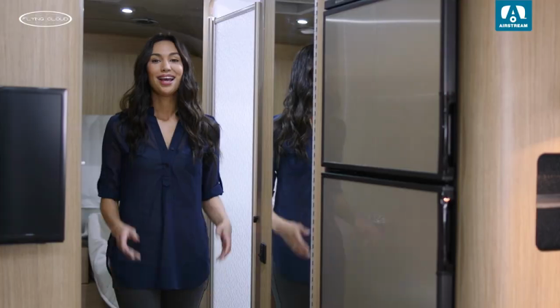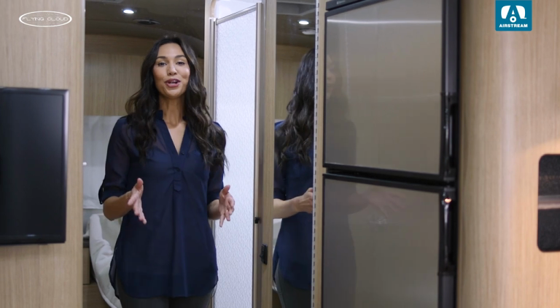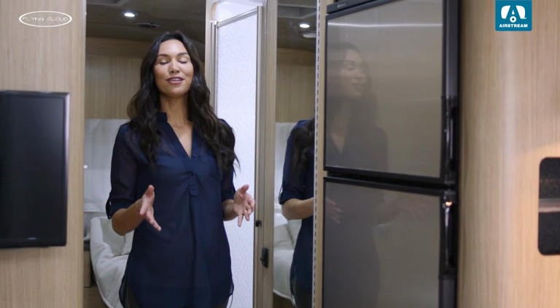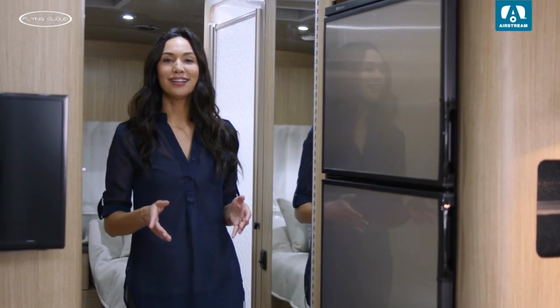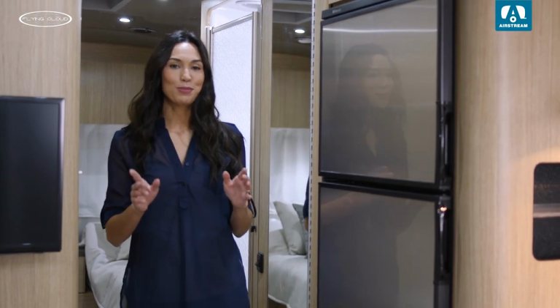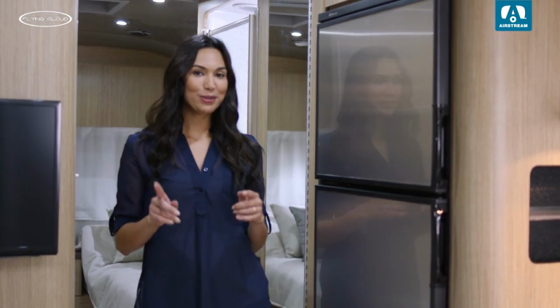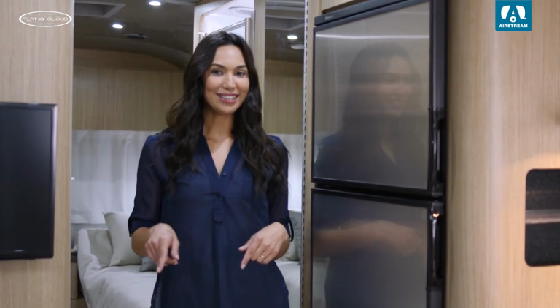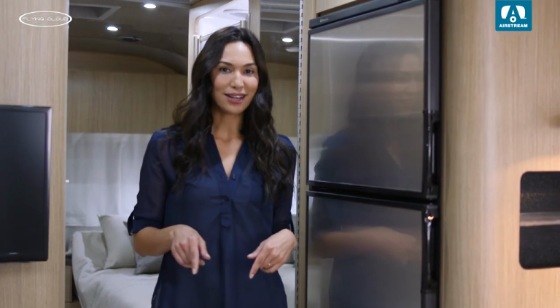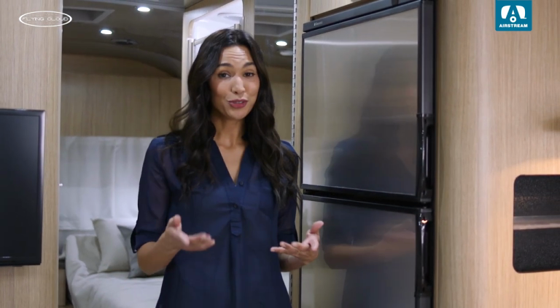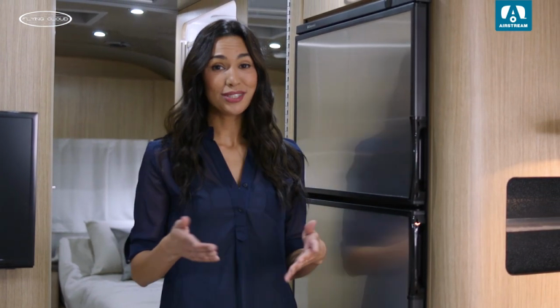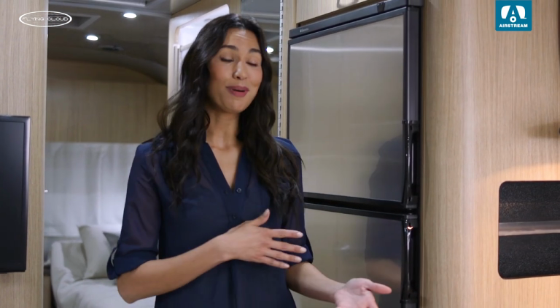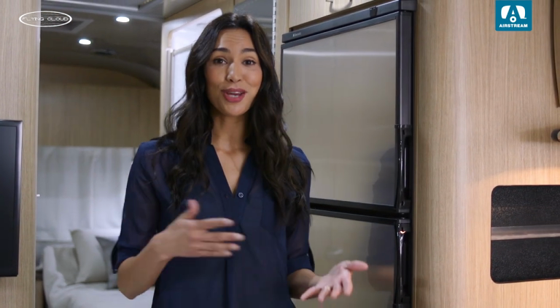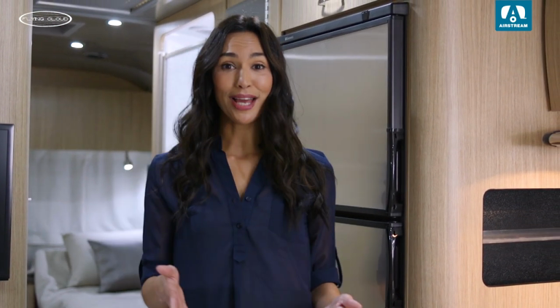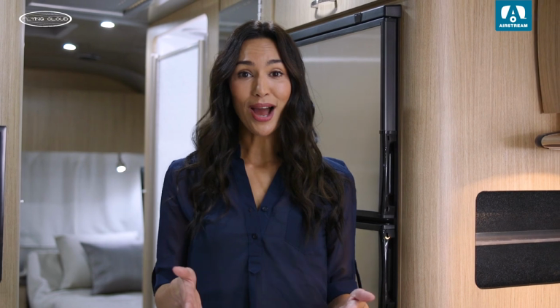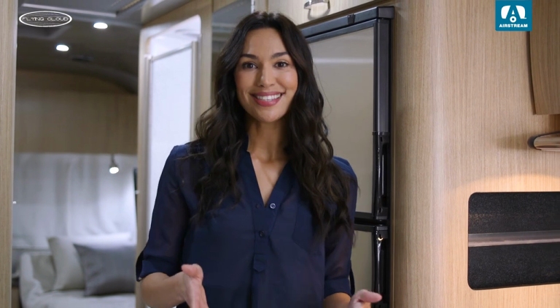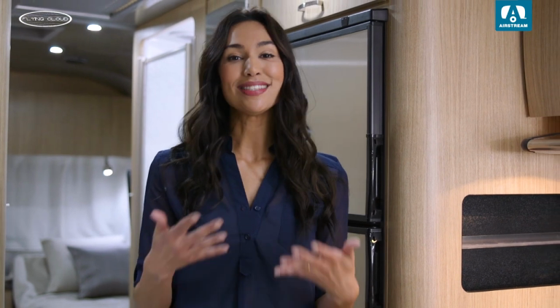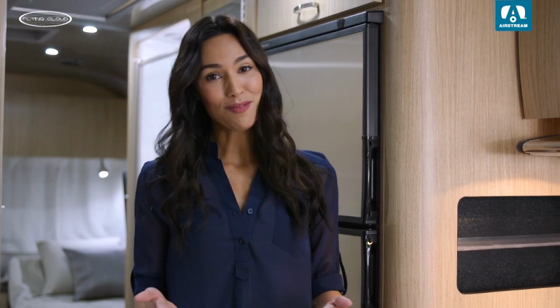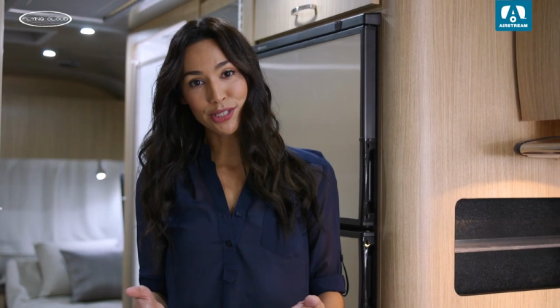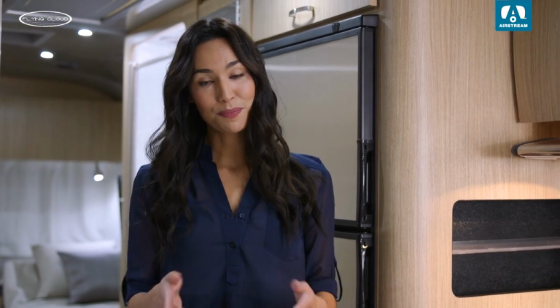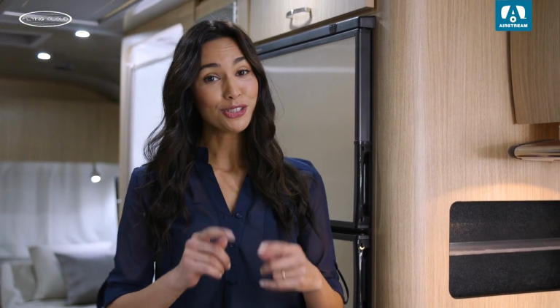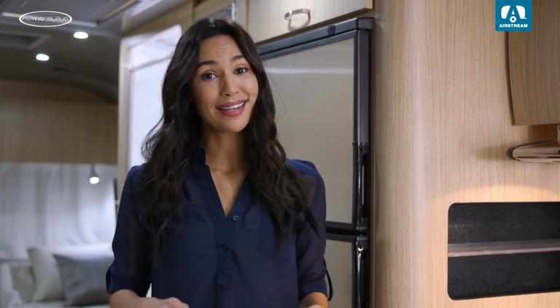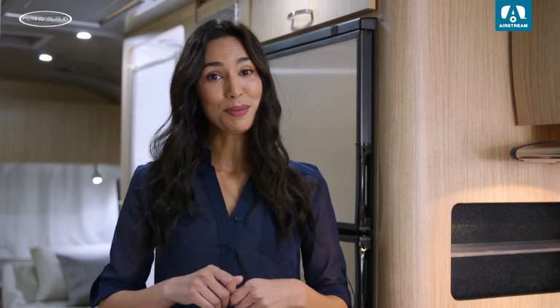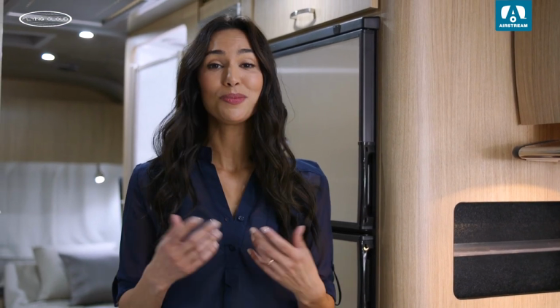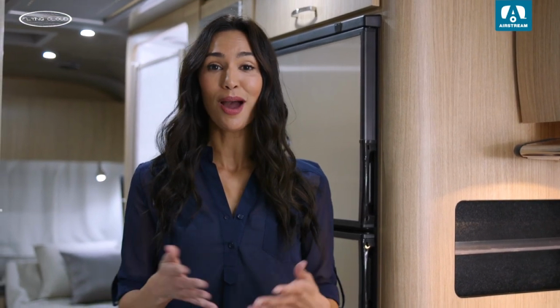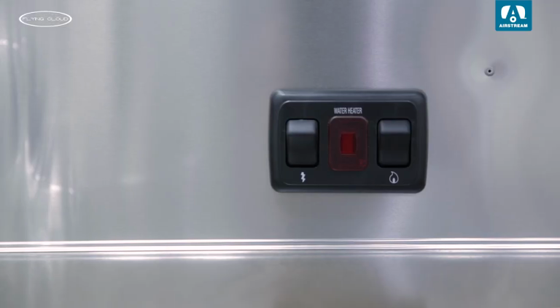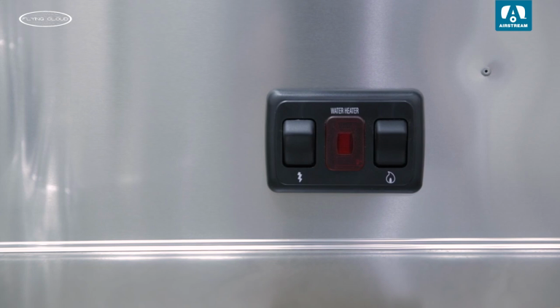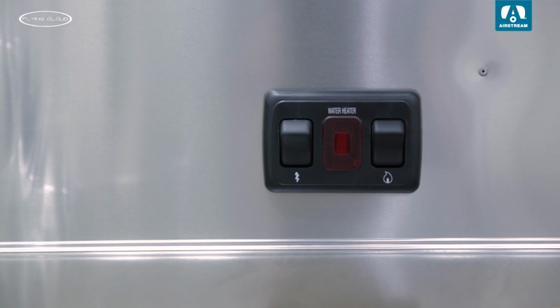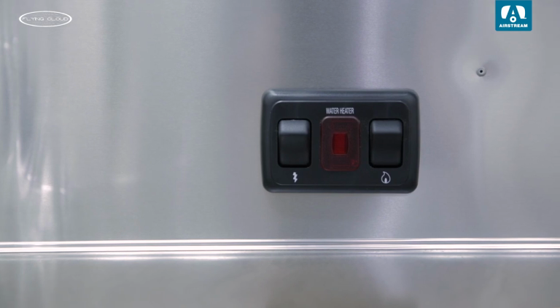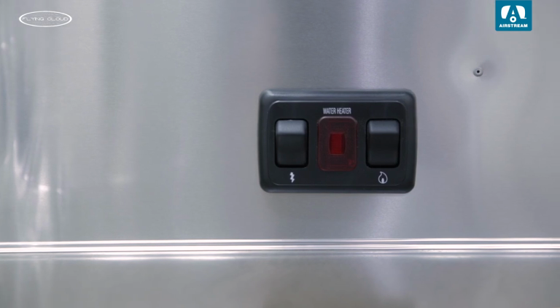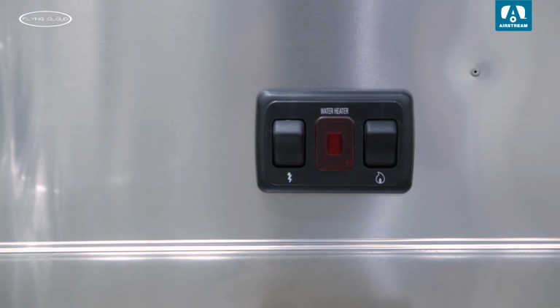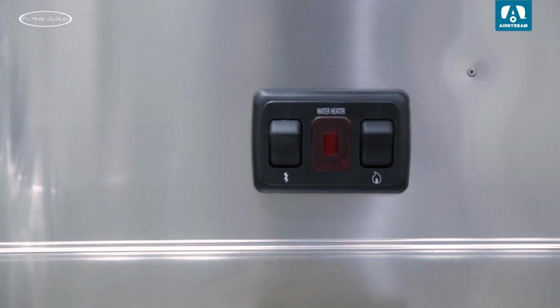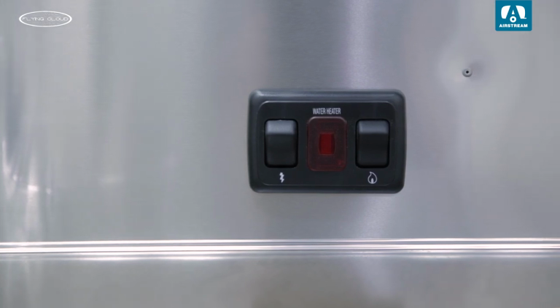The water heater on the Flying Cloud is both LP and electric. If you choose to camp off-site with no electrical outlets, you can still have a warm shower. But if you choose to stay on a campsite with power, you can easily switch it over to electric and save your LP.